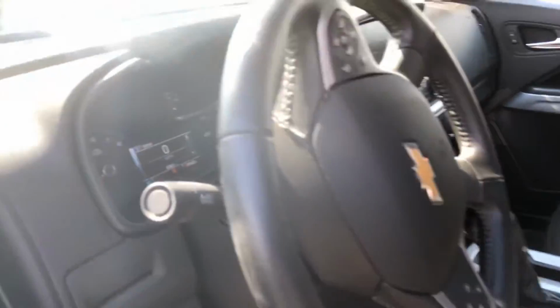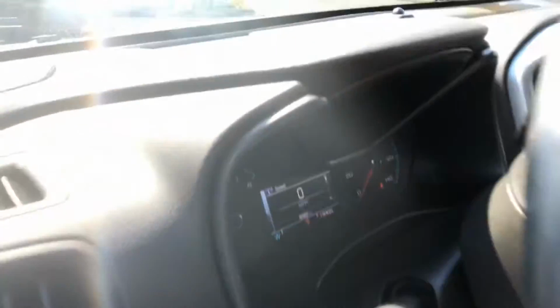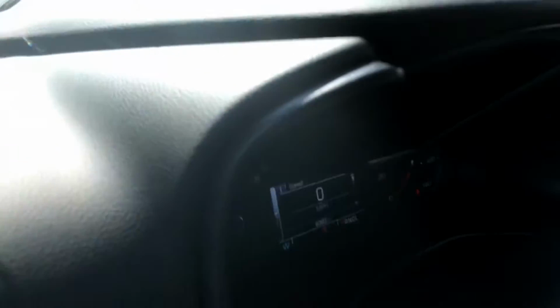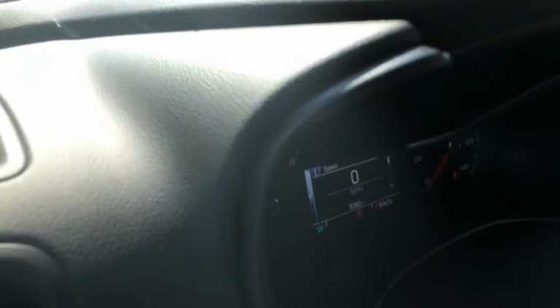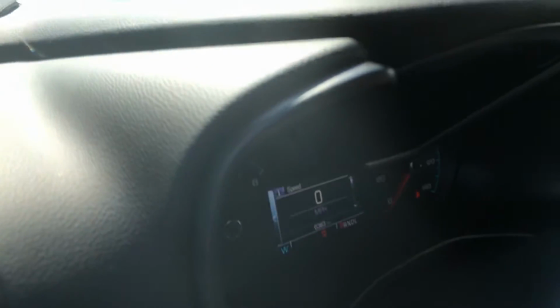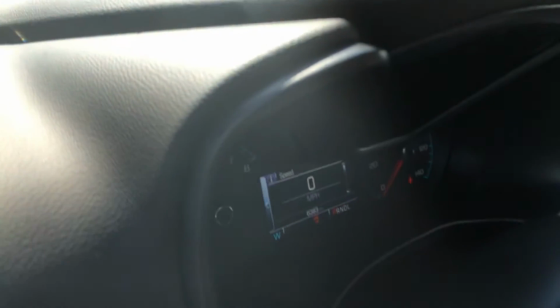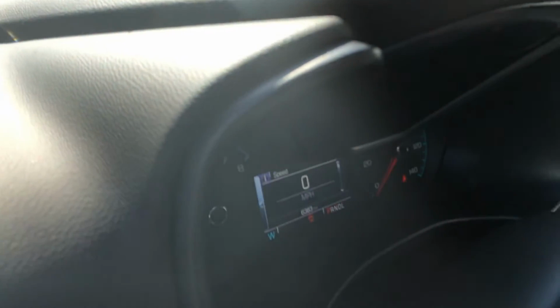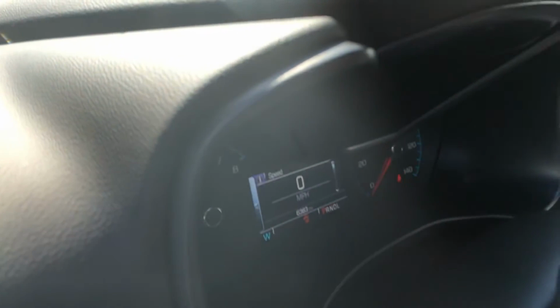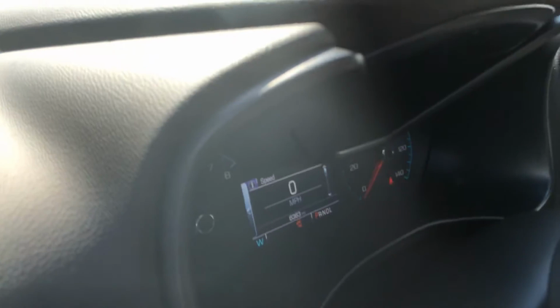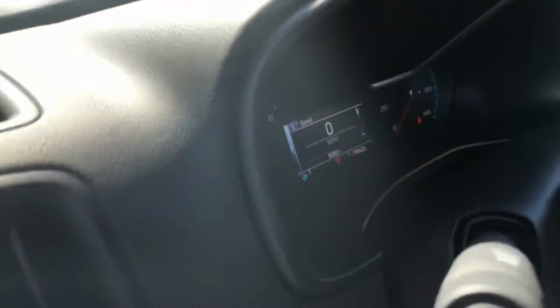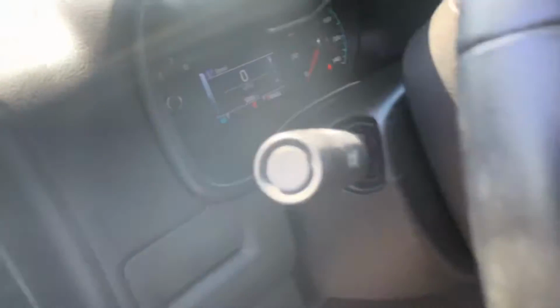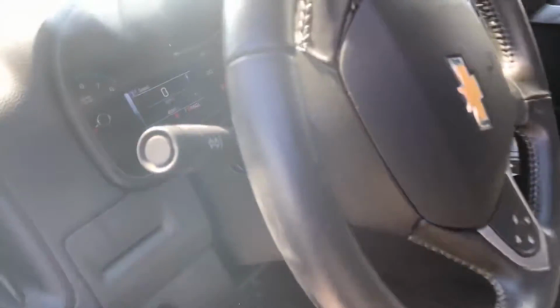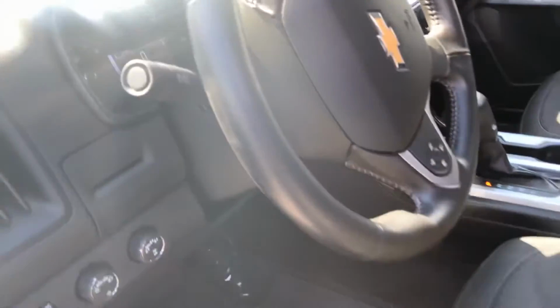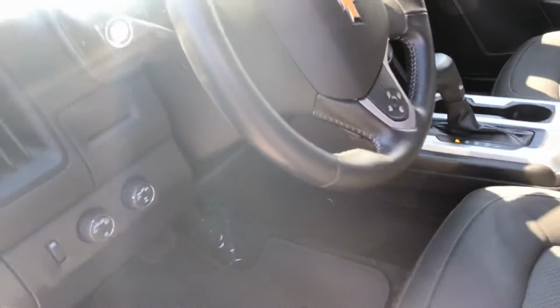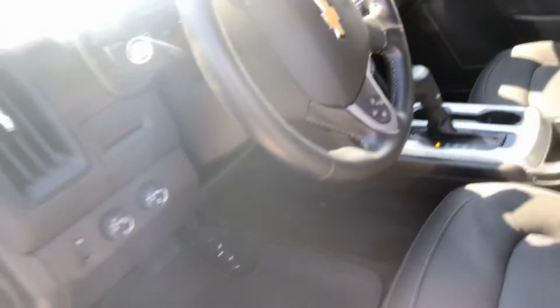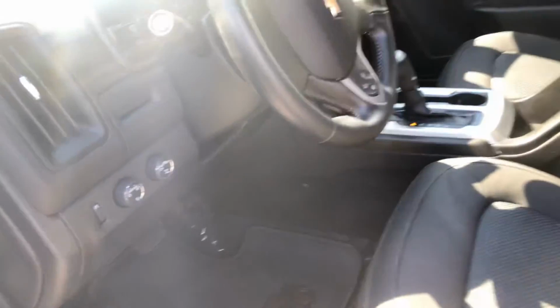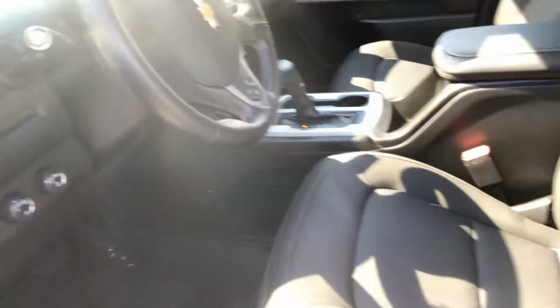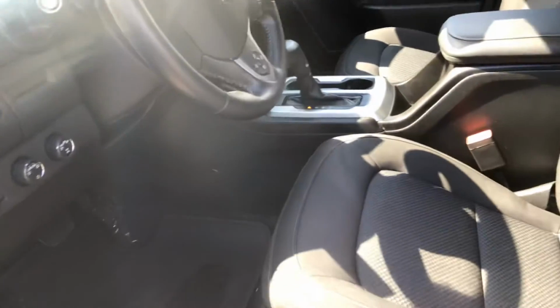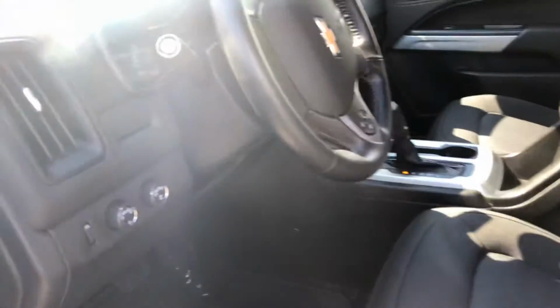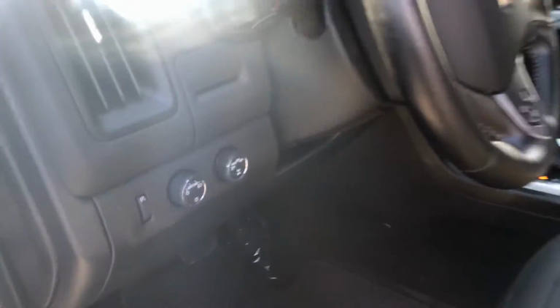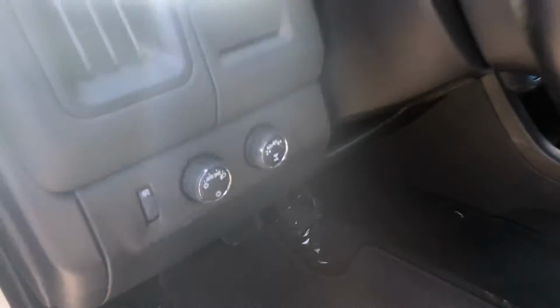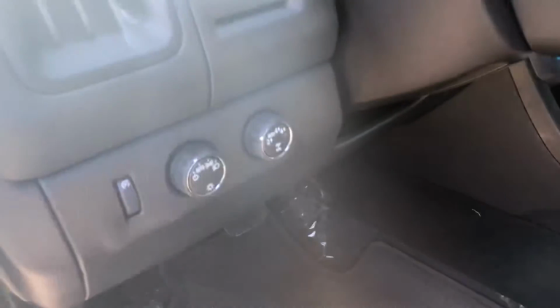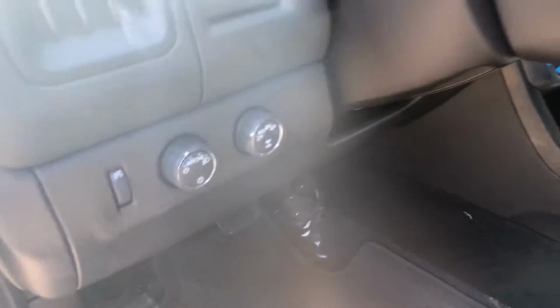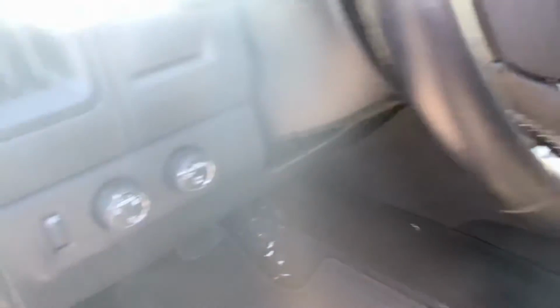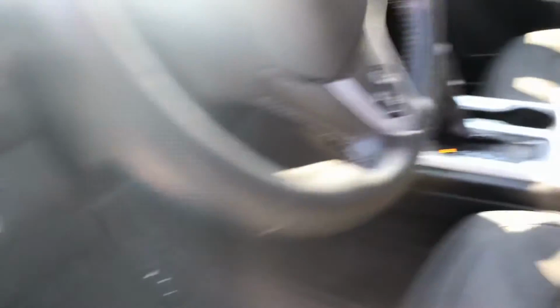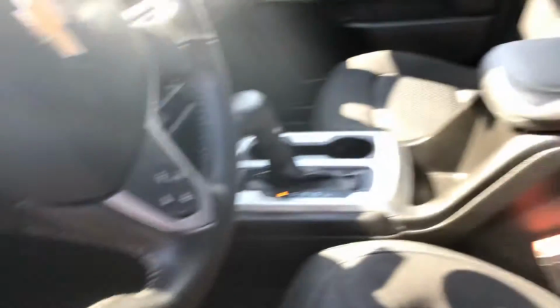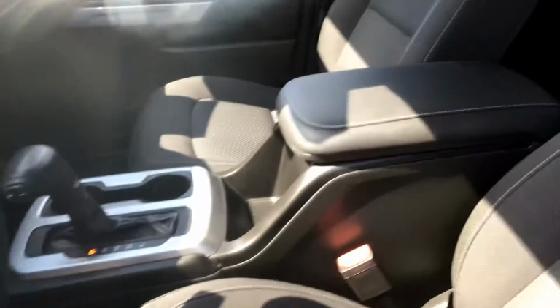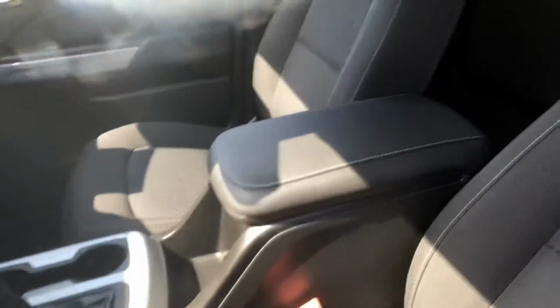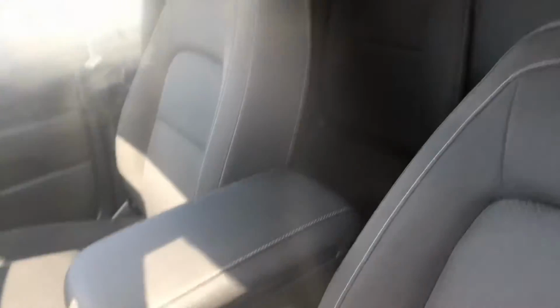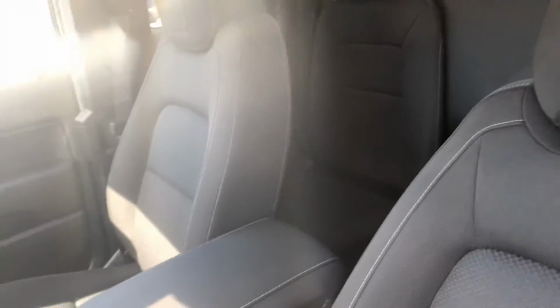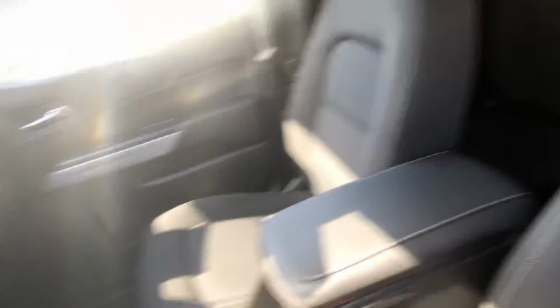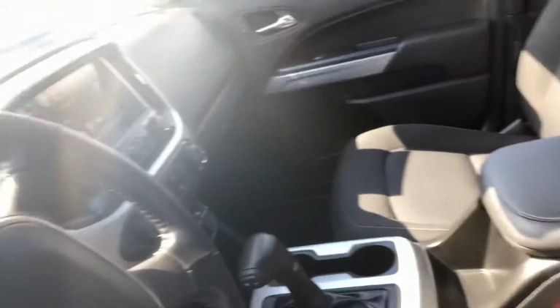Just to confirm again on the miles, it's only 6,300 miles on the vehicle. It does have four-wheel drive, so it's great in the snow. Super clean truck.